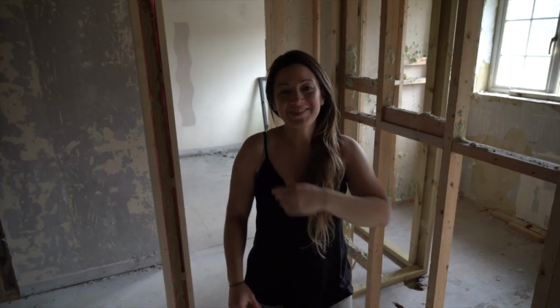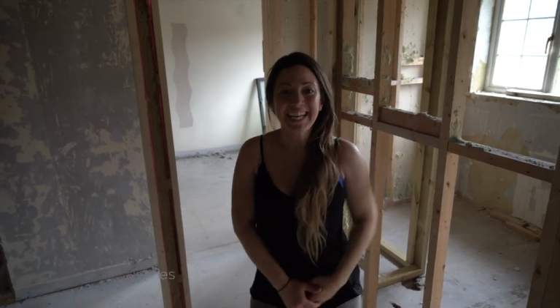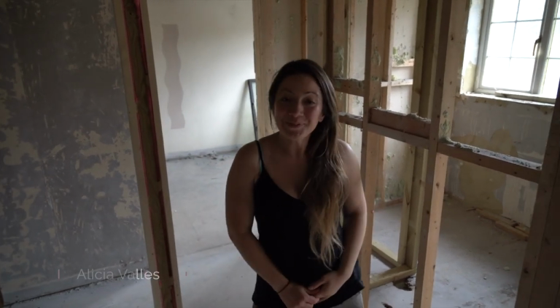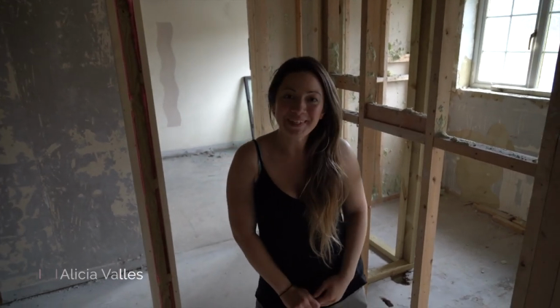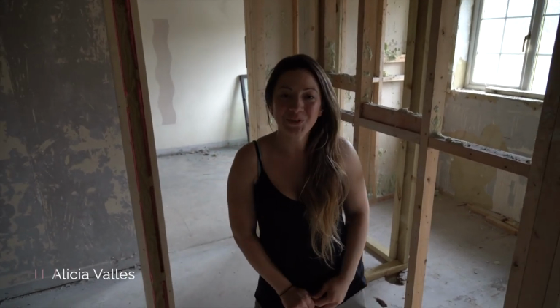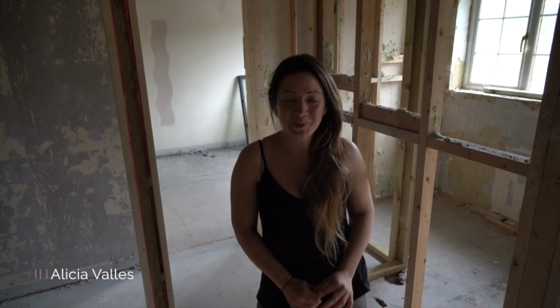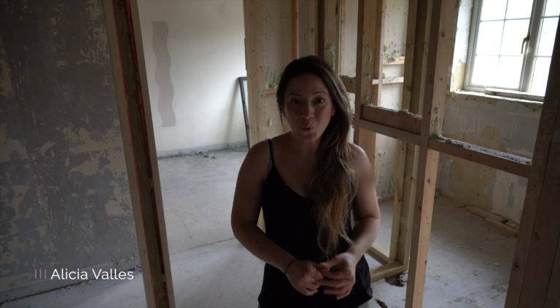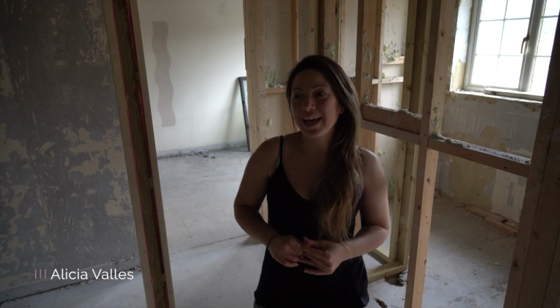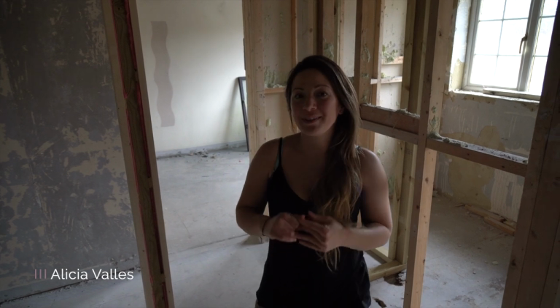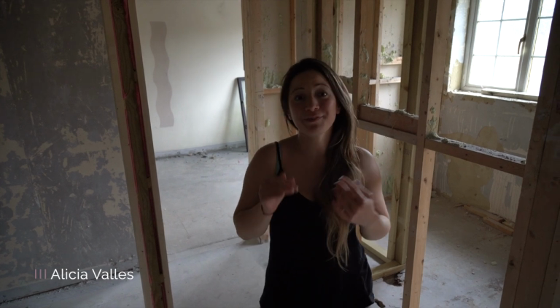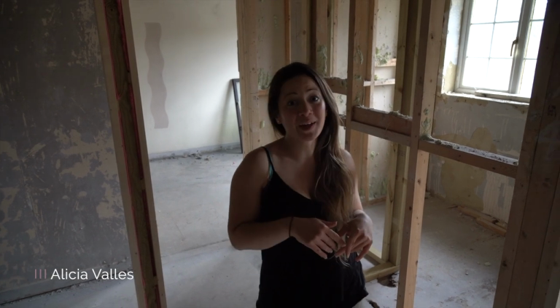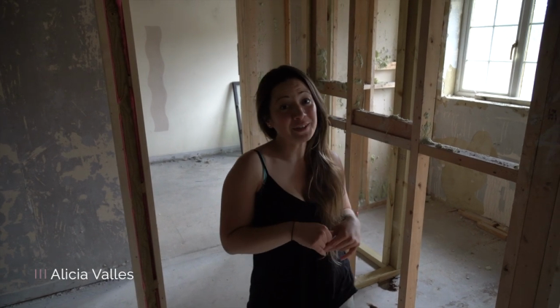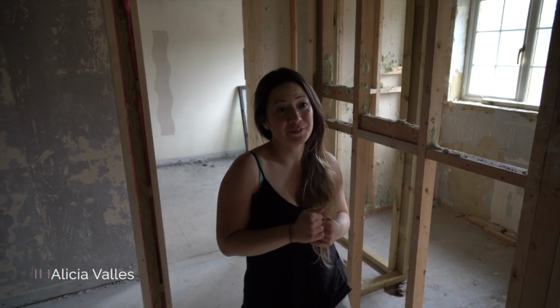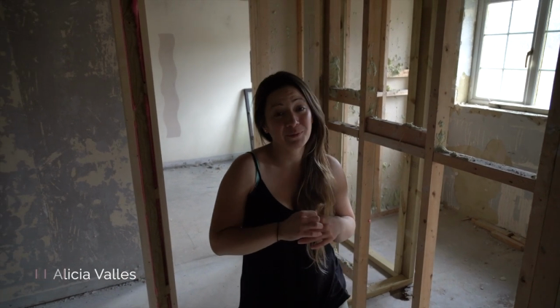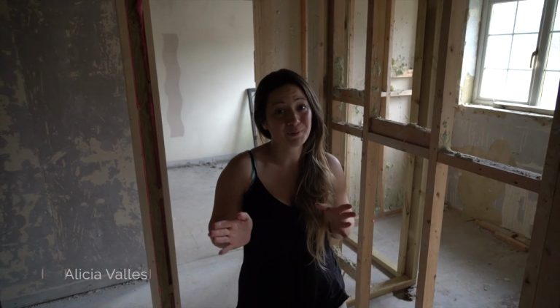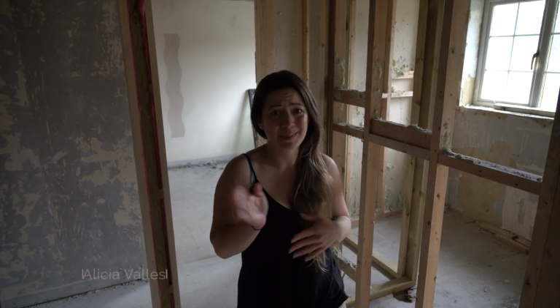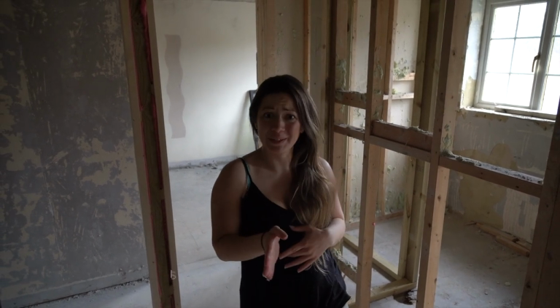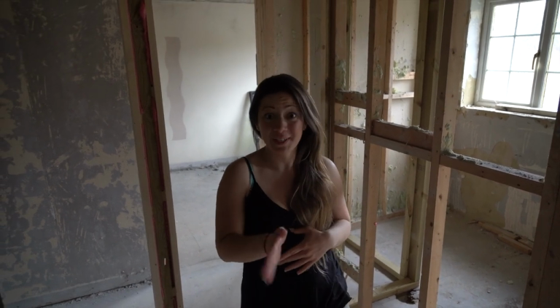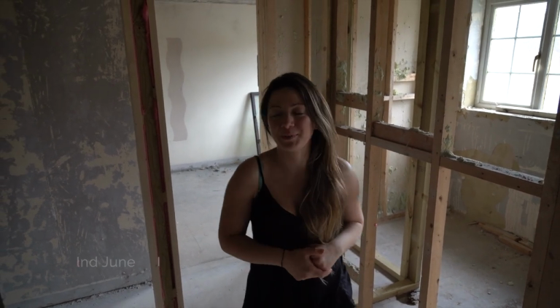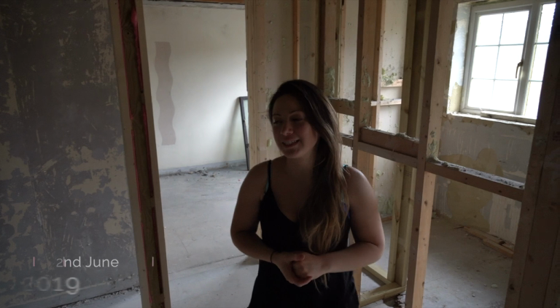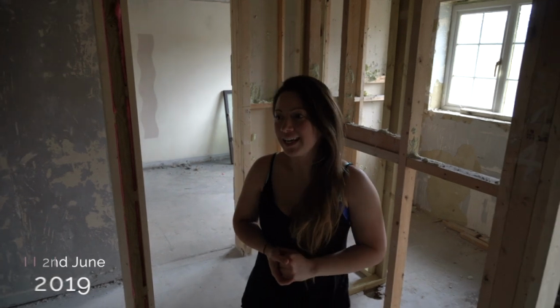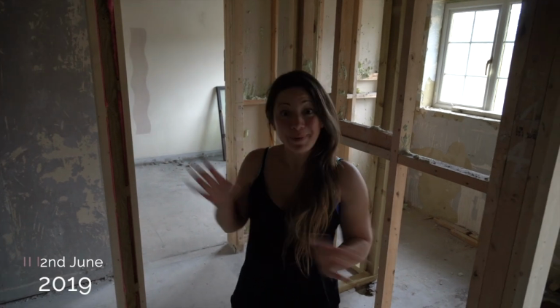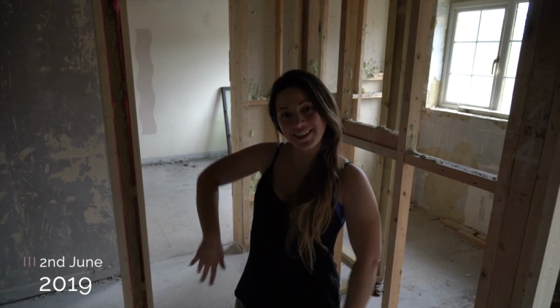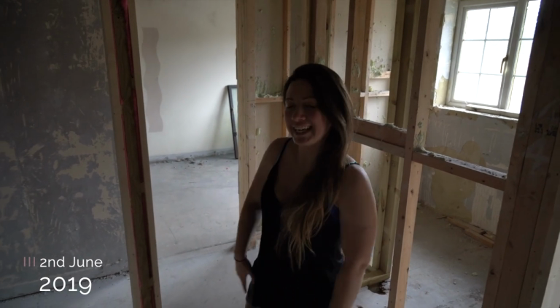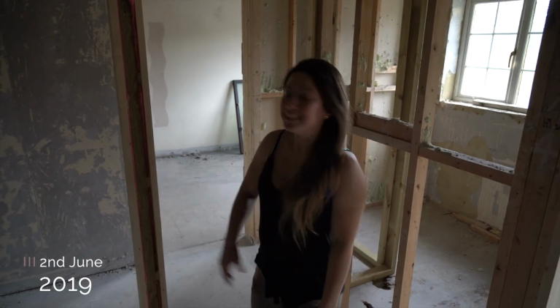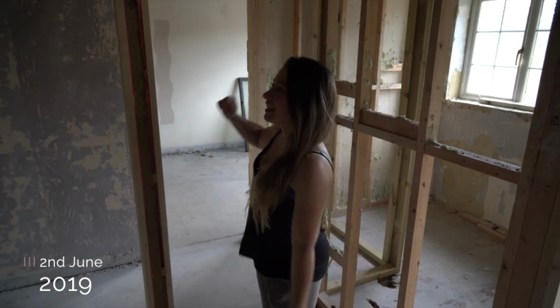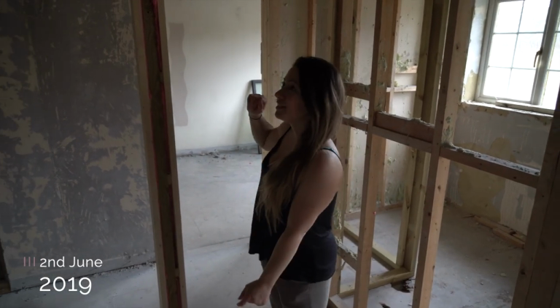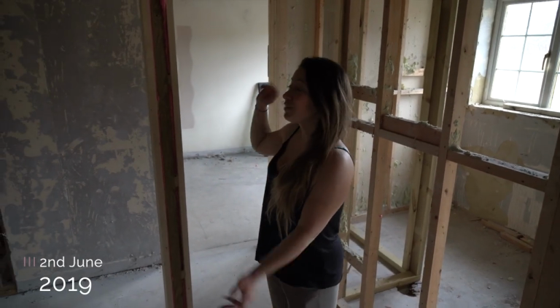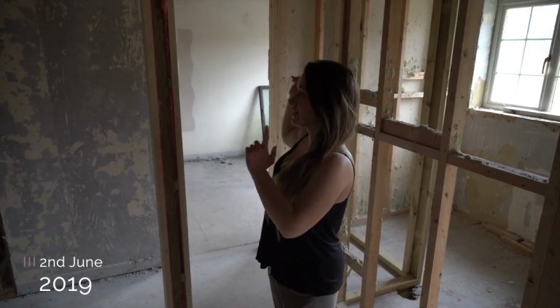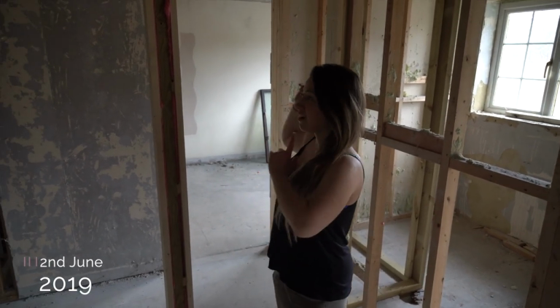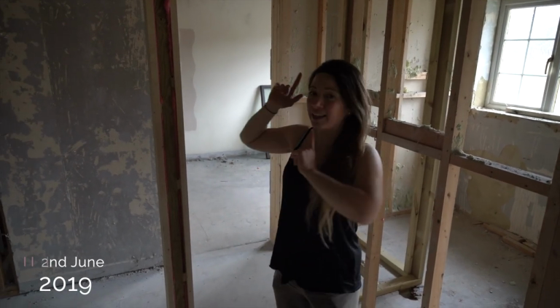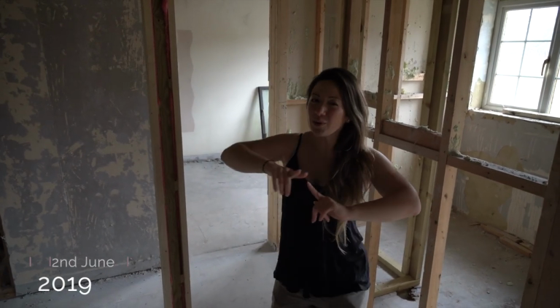Welcome back to Windmill Court. This is the first one I've been on for a while, probably since the beginning, the first one that we did. But I'm back, so hello!